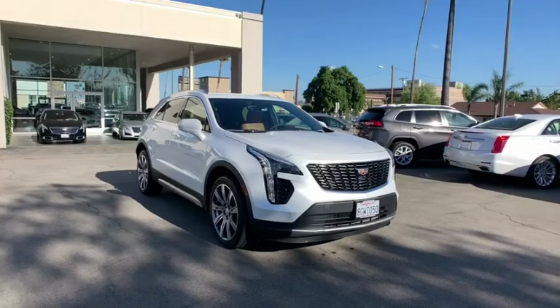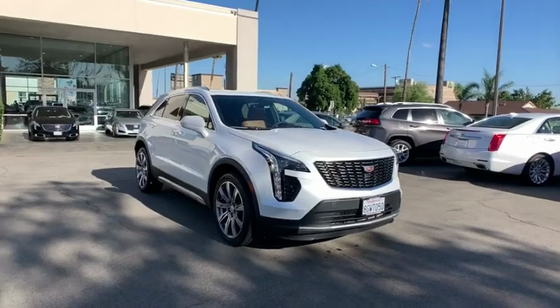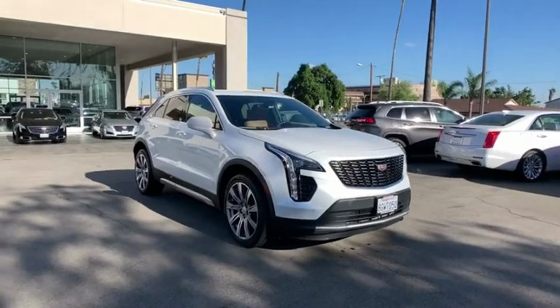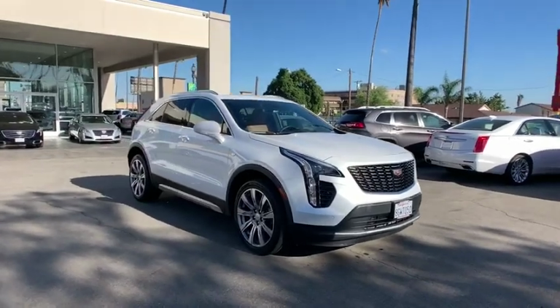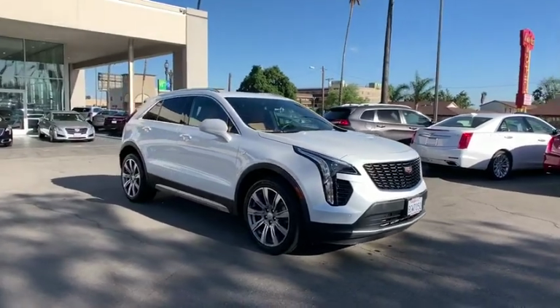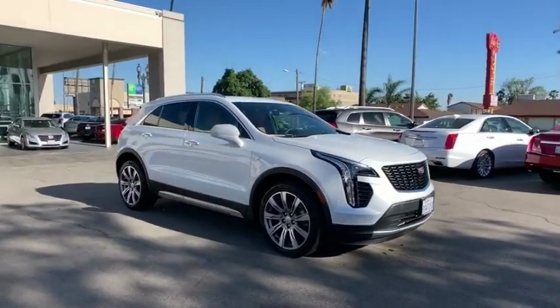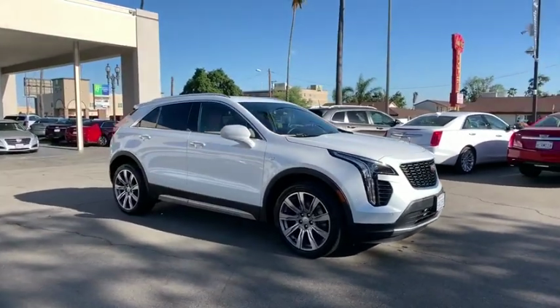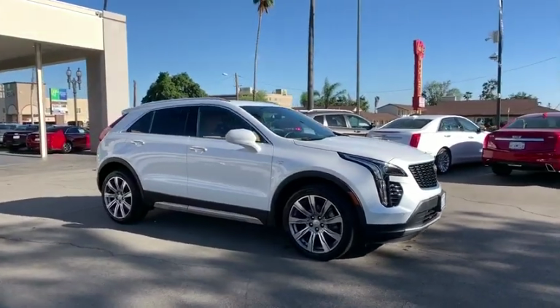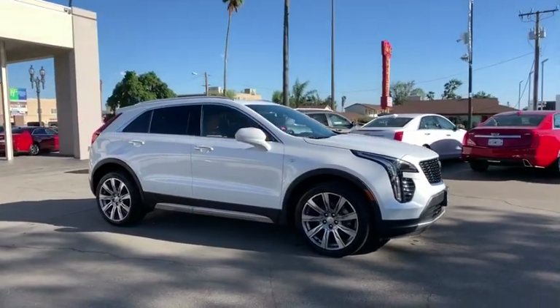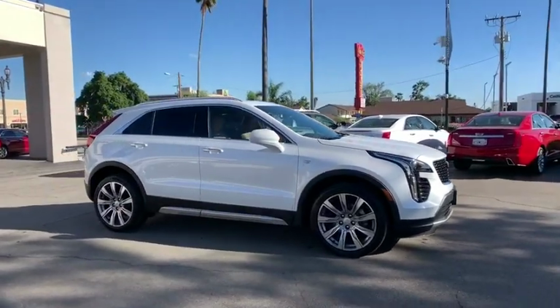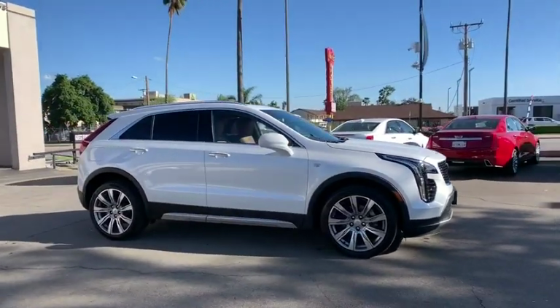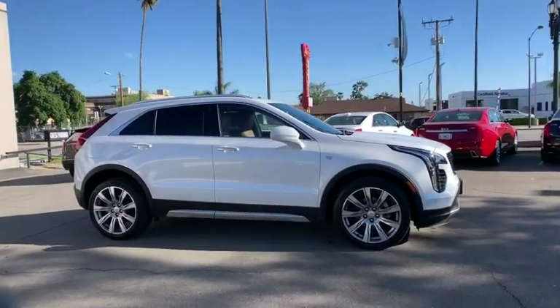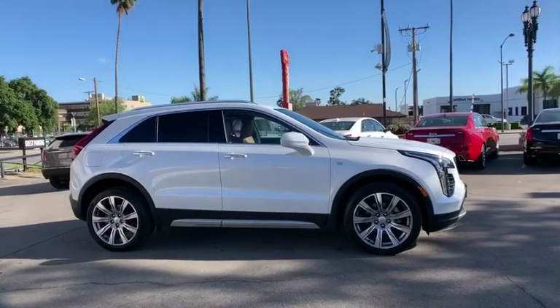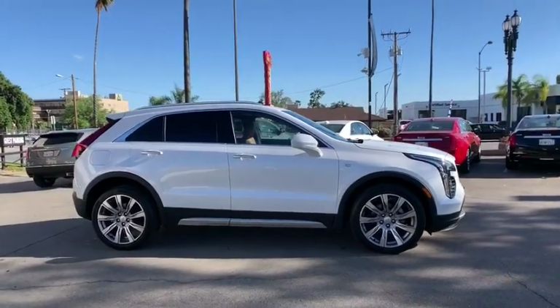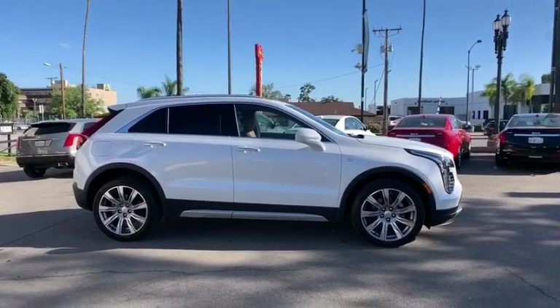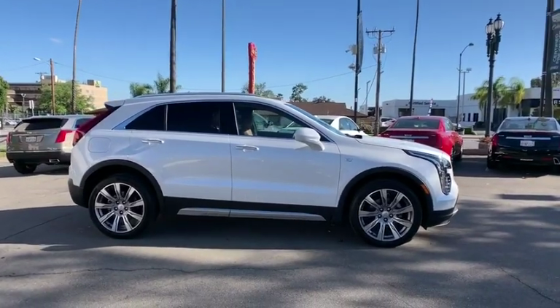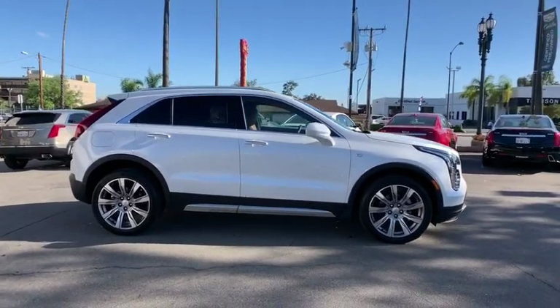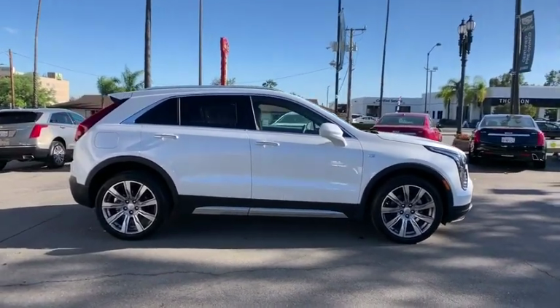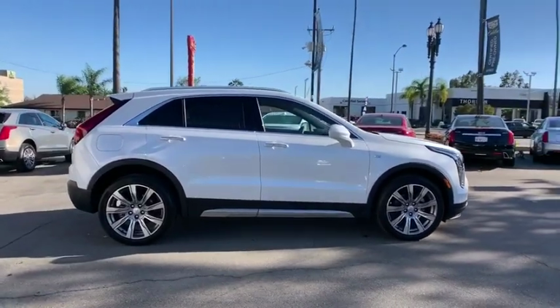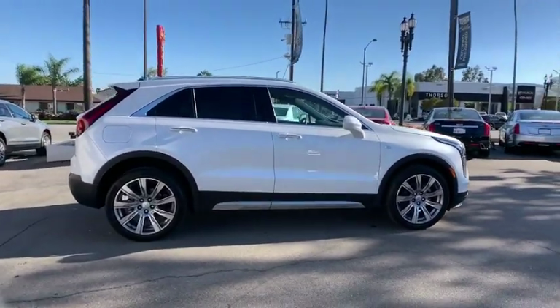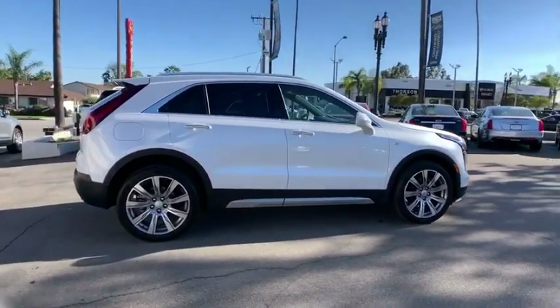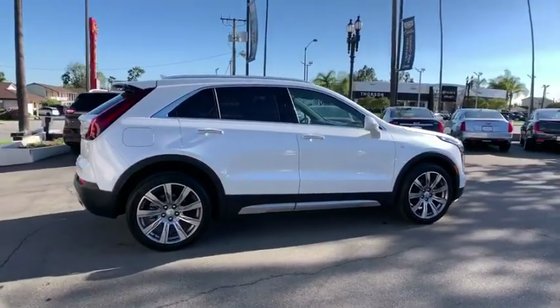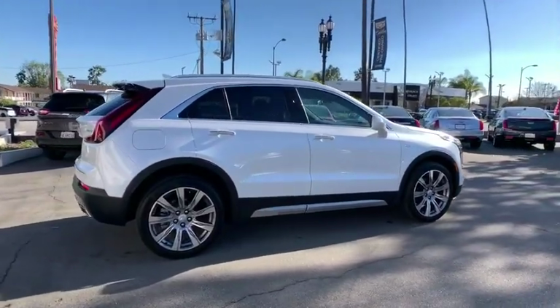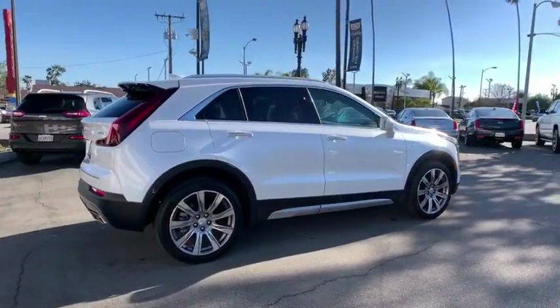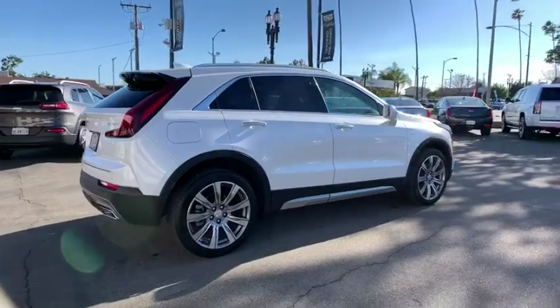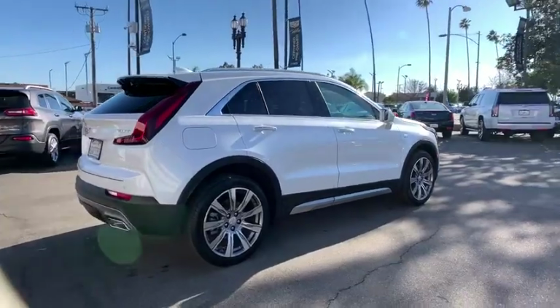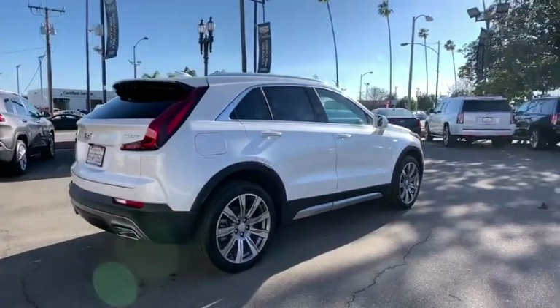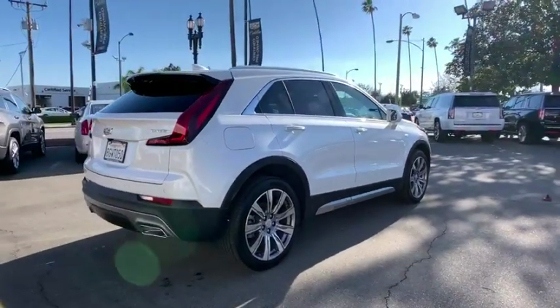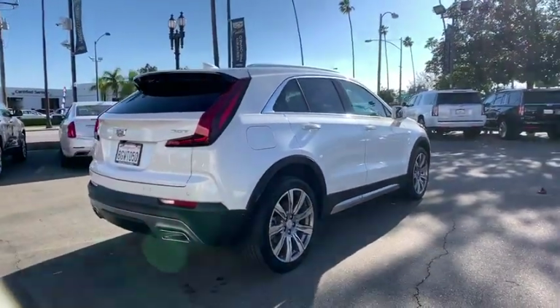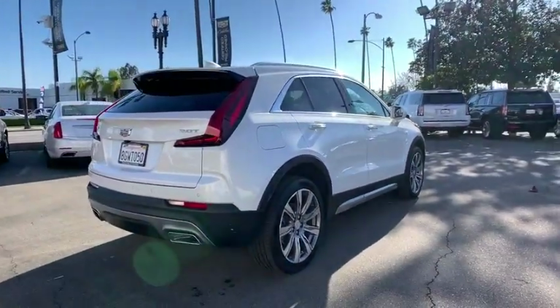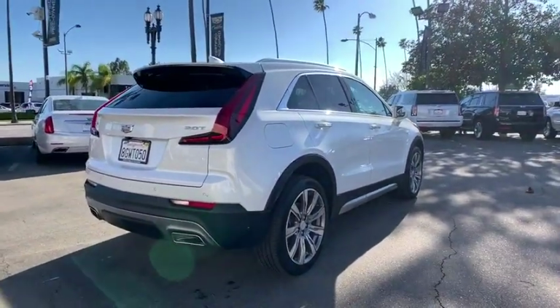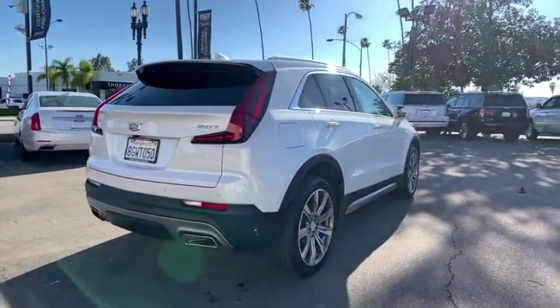2019 Cadillac XT4. The Cadillac XT4 is a bold new crossover with functionality galore. Compact in size, but not in features, technology, and comfort. Here are some of this vehicle's great options.